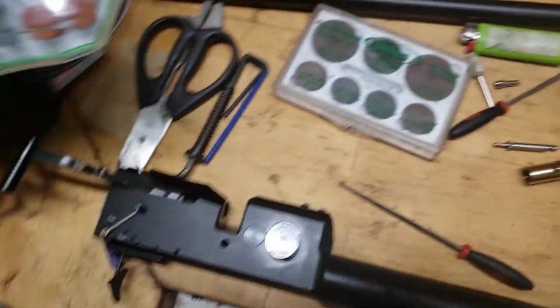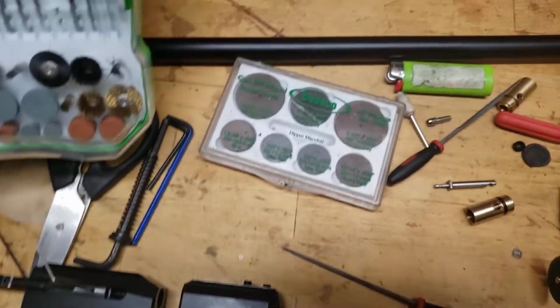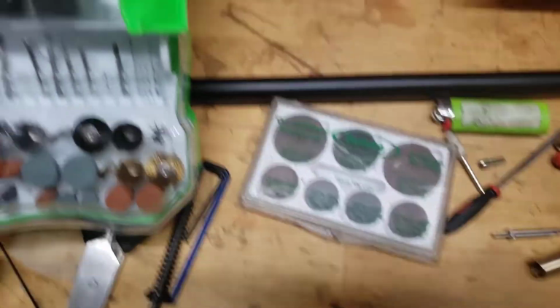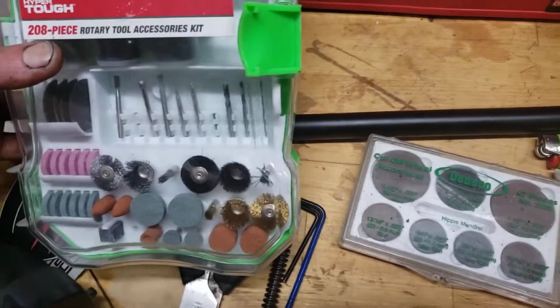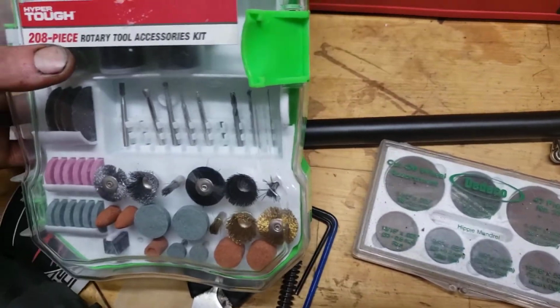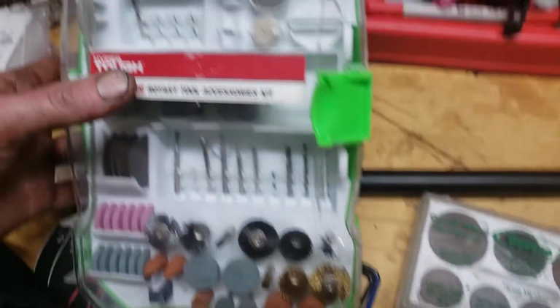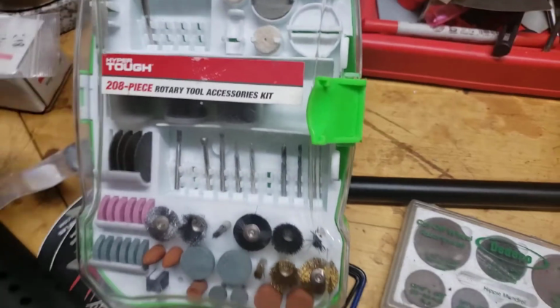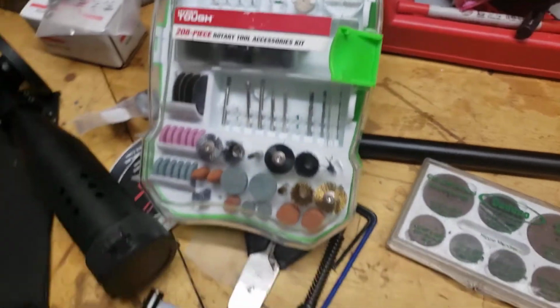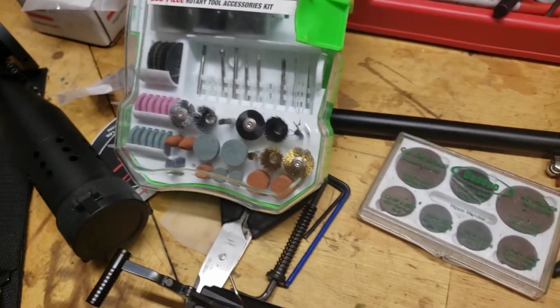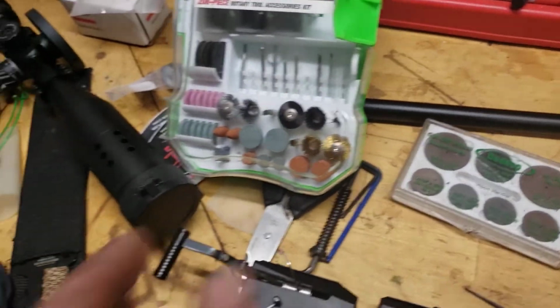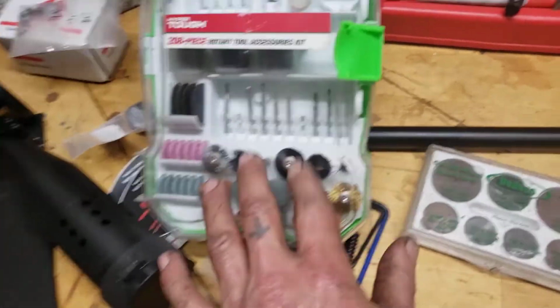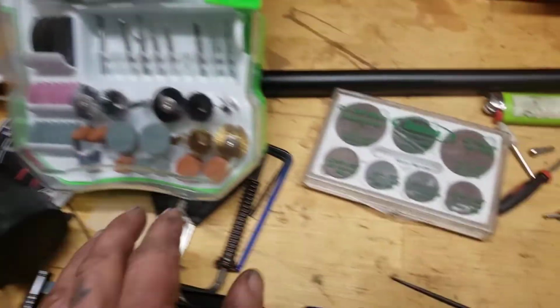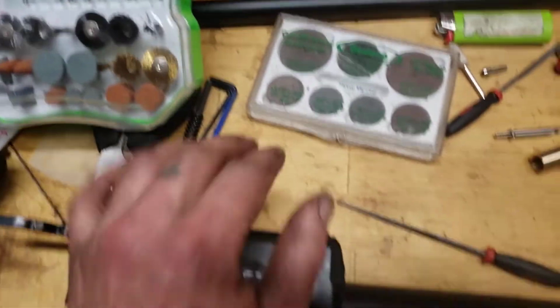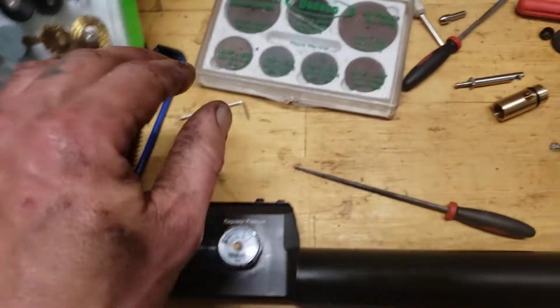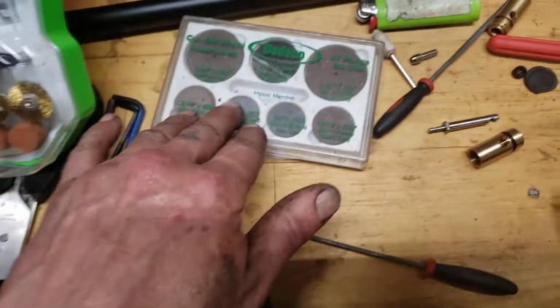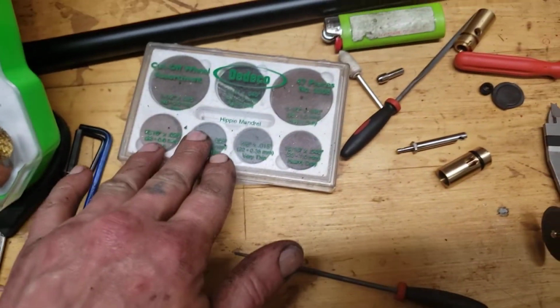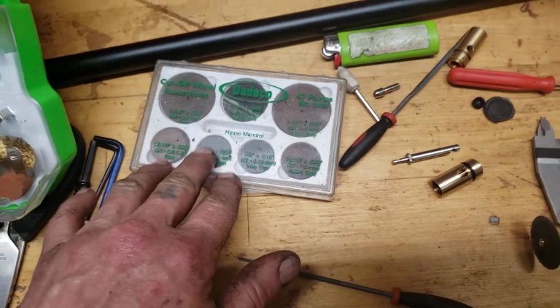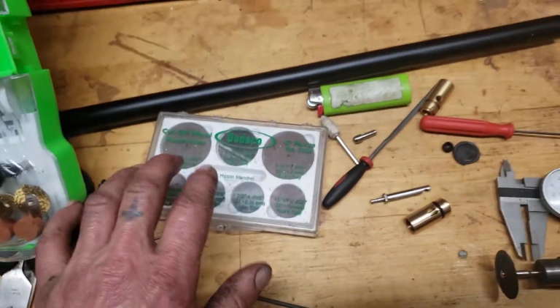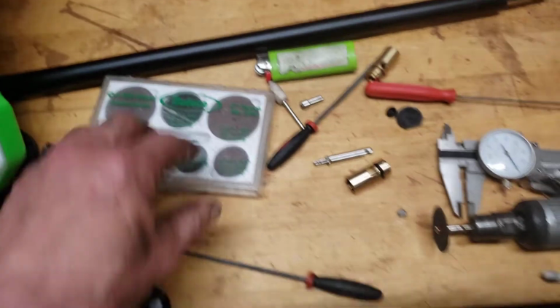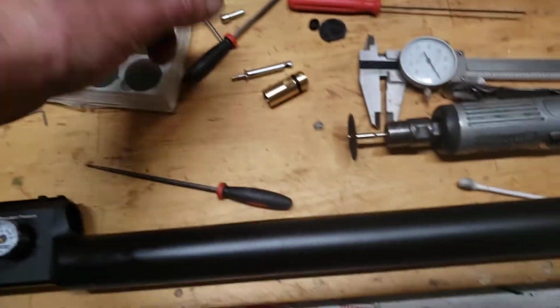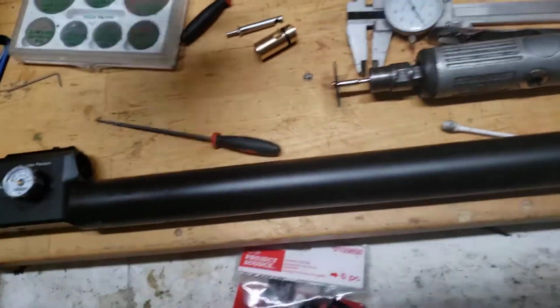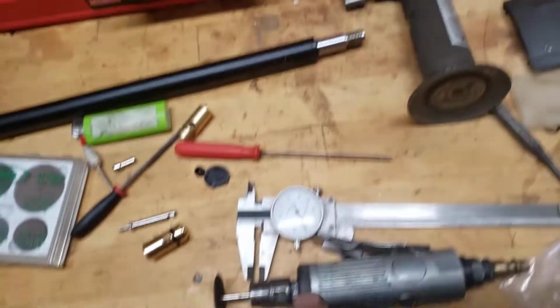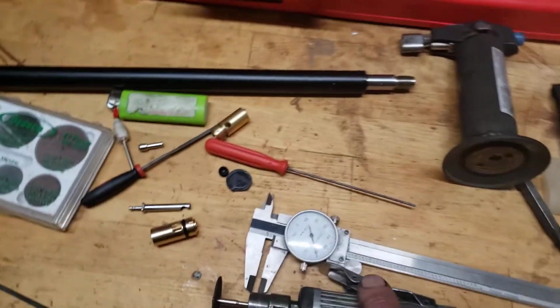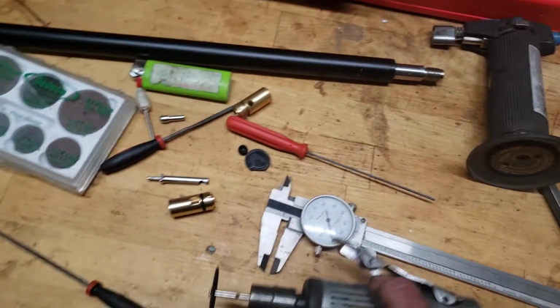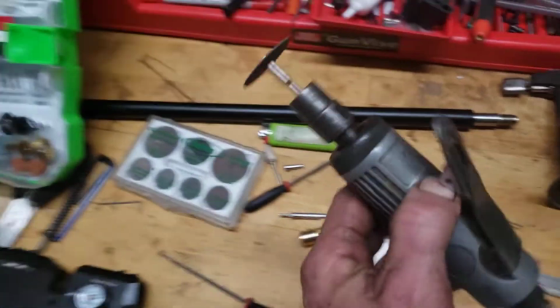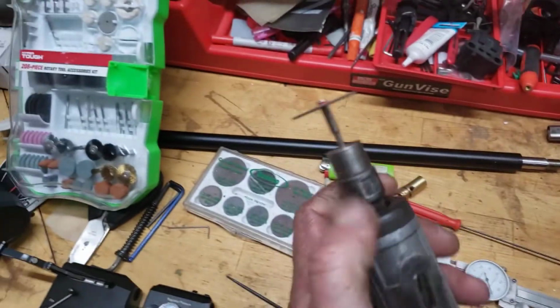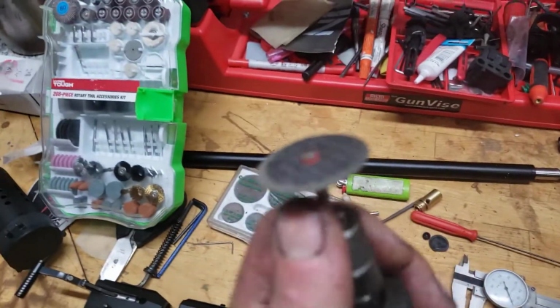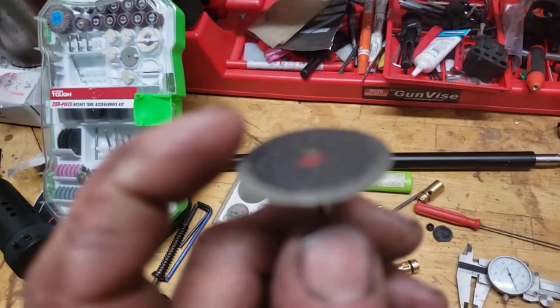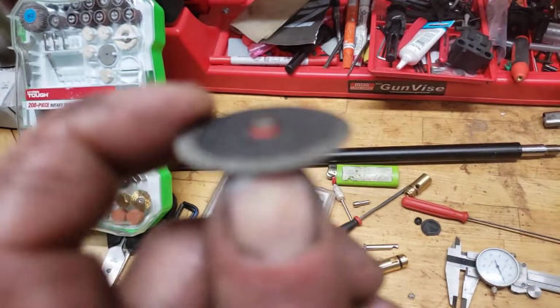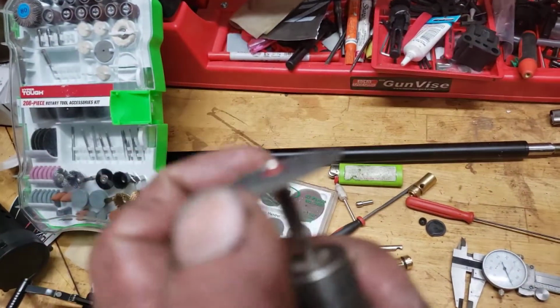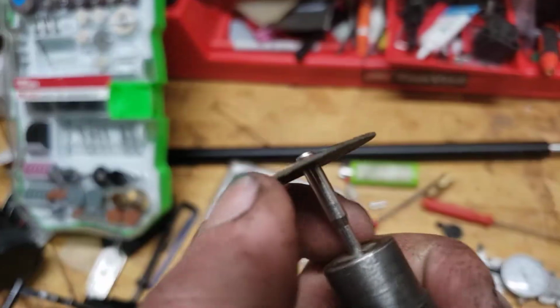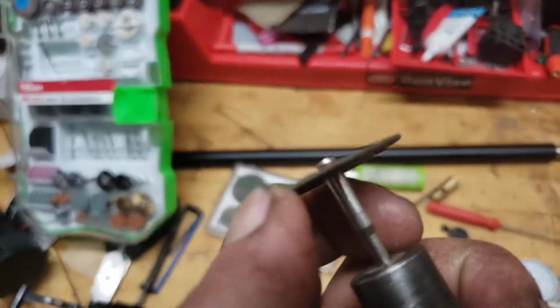If you work on guns or have small hobbies or whatever, kits like these are great. This is all I used — very small, very thin.